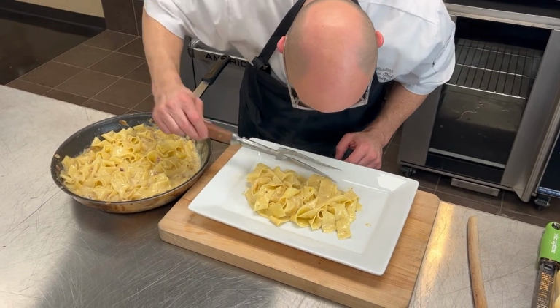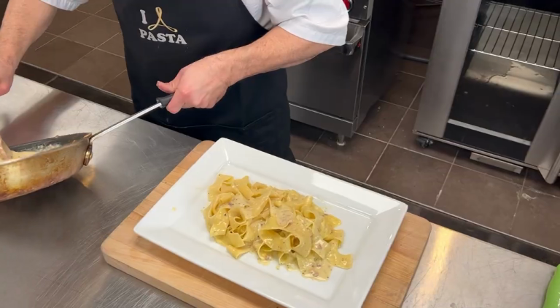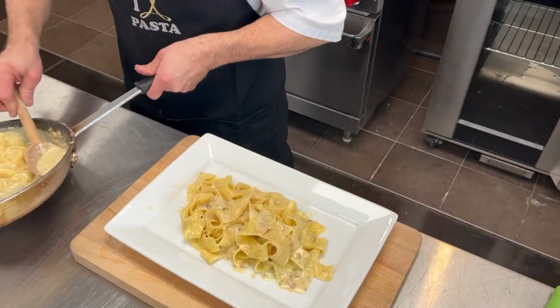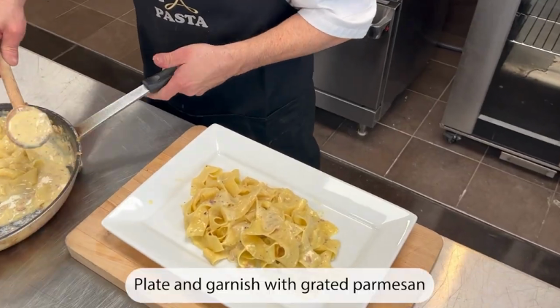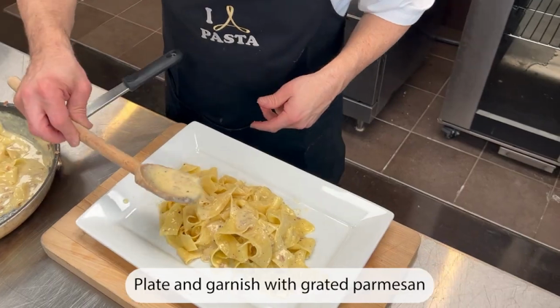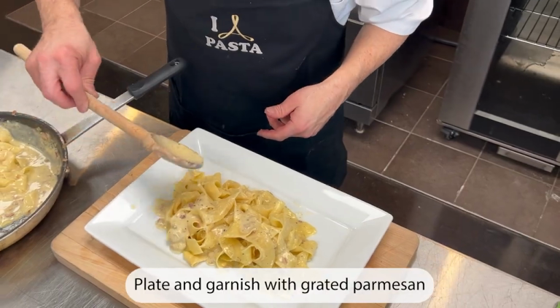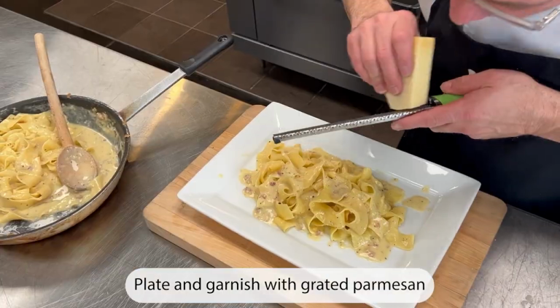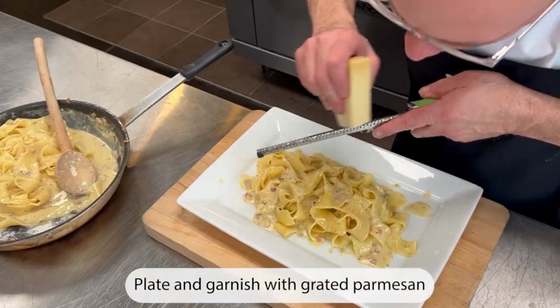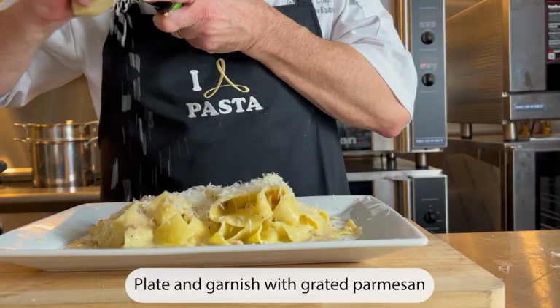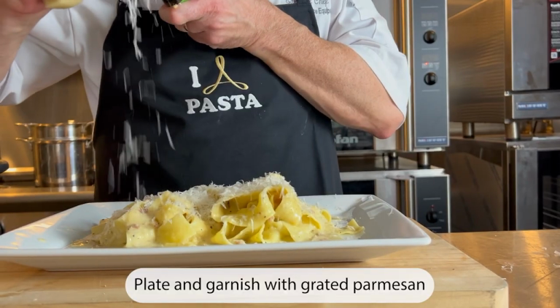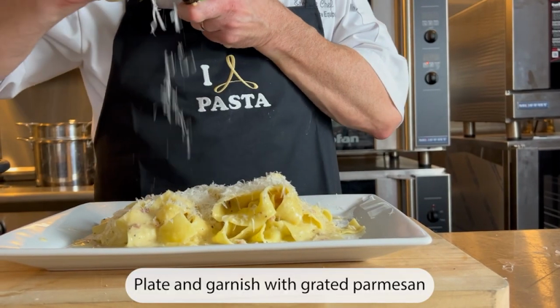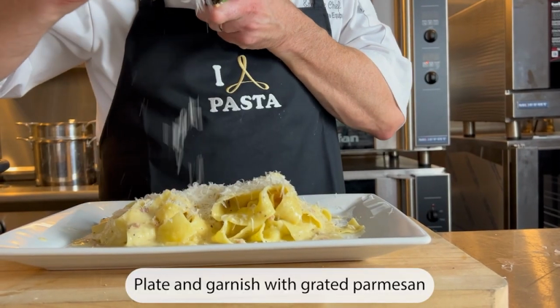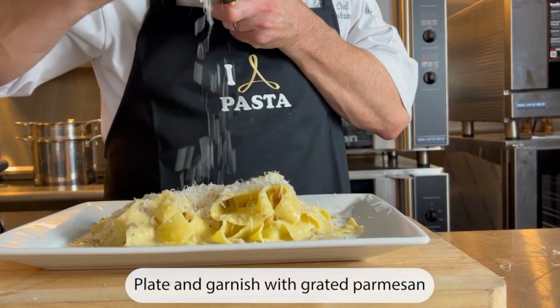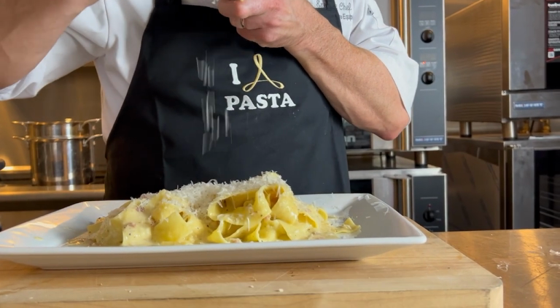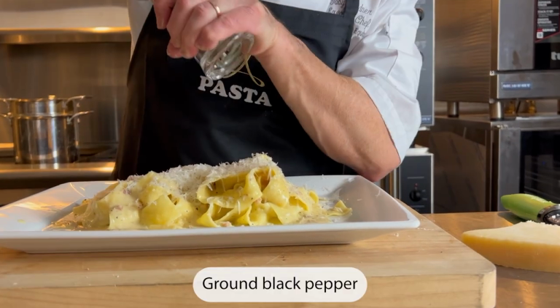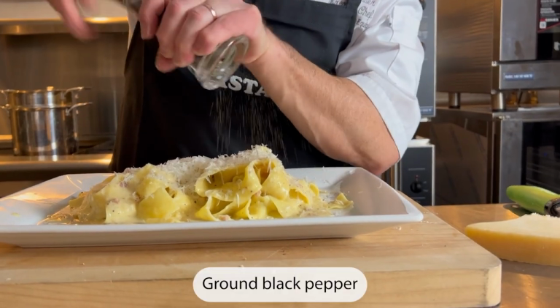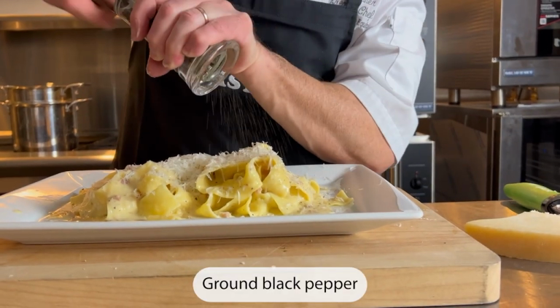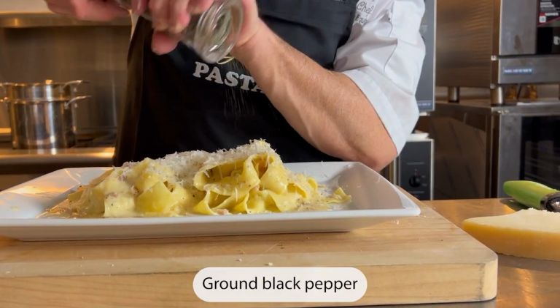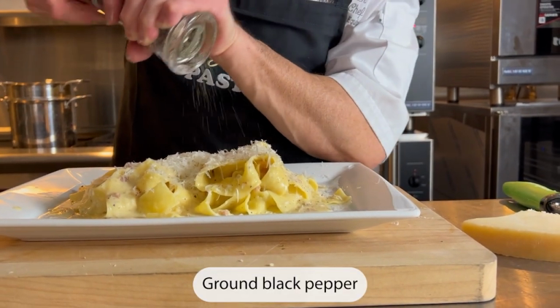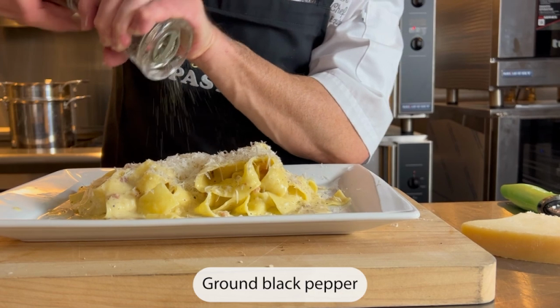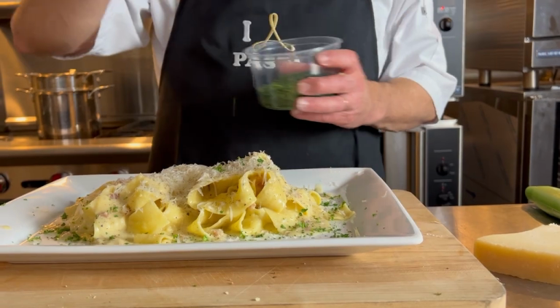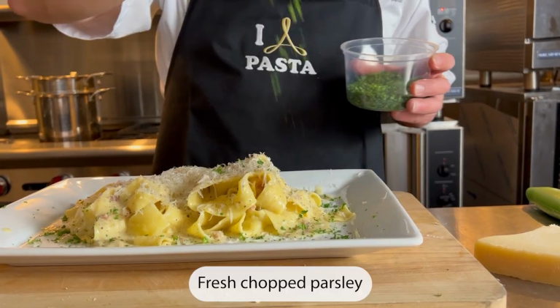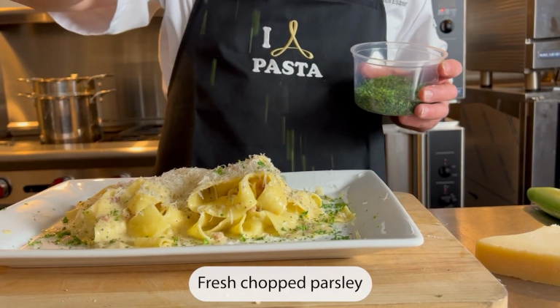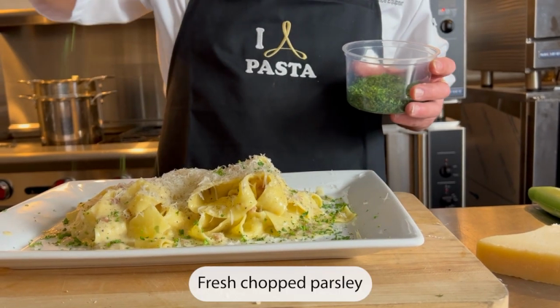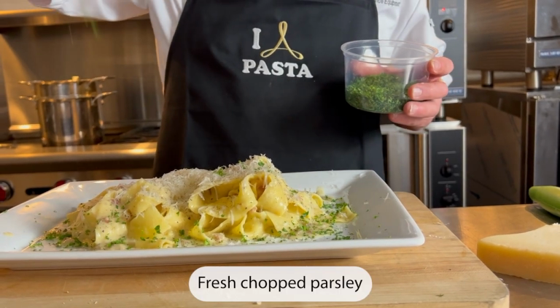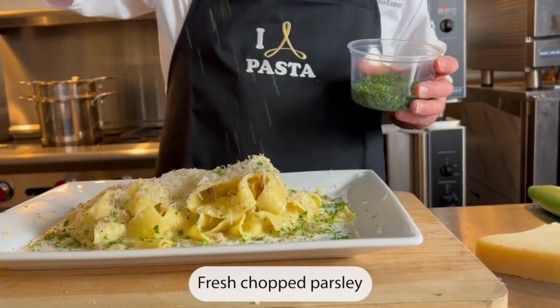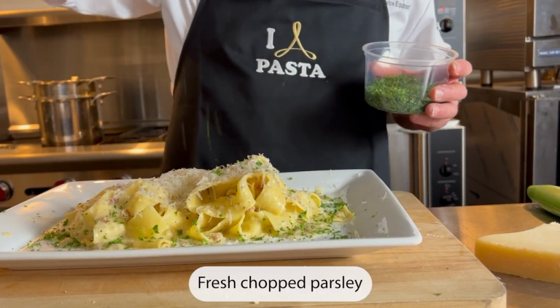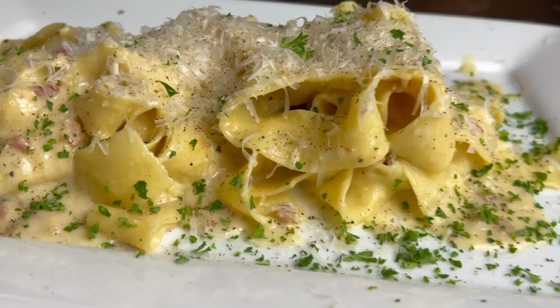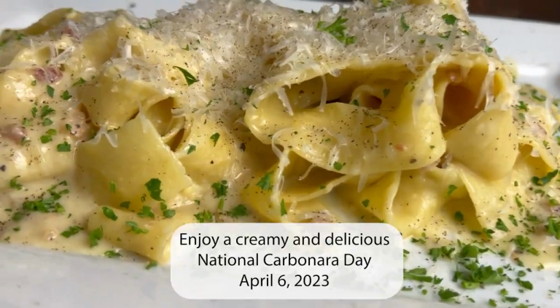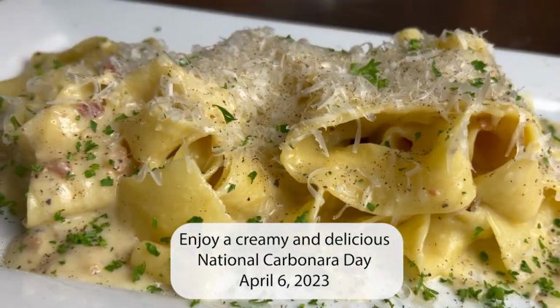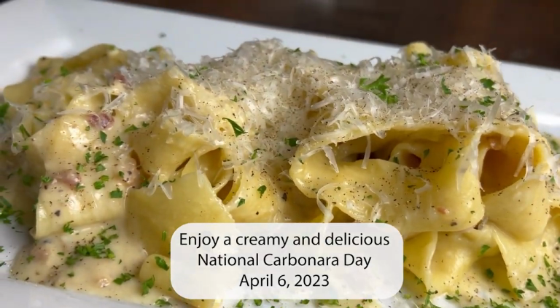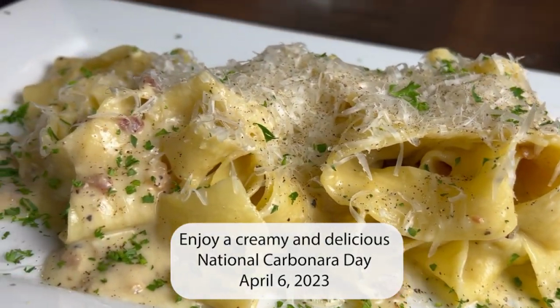Plate and garnish, adding more grated parmesan and freshly ground black pepper. Finish with some parsley. Delicious!